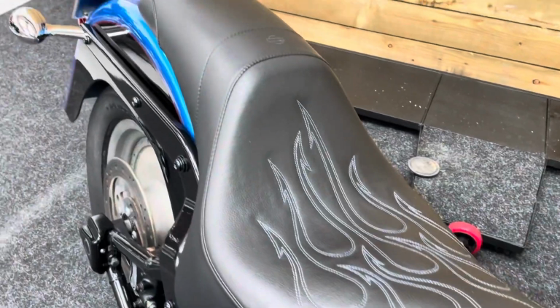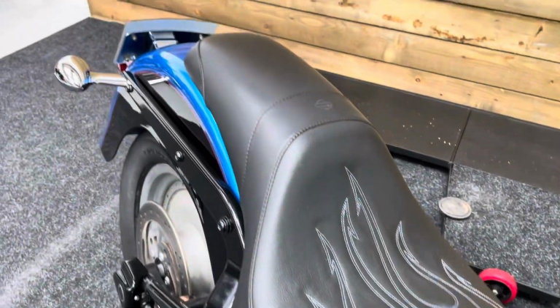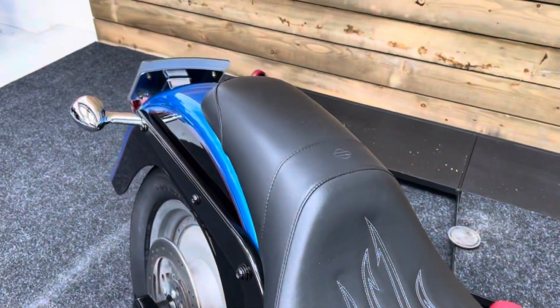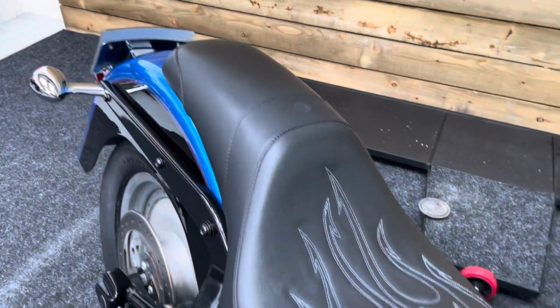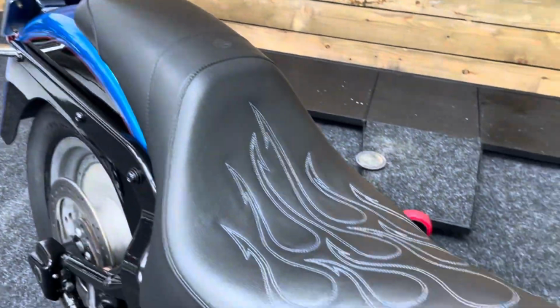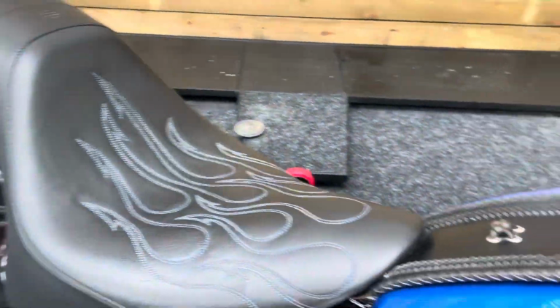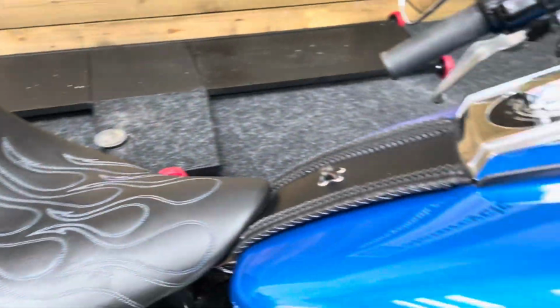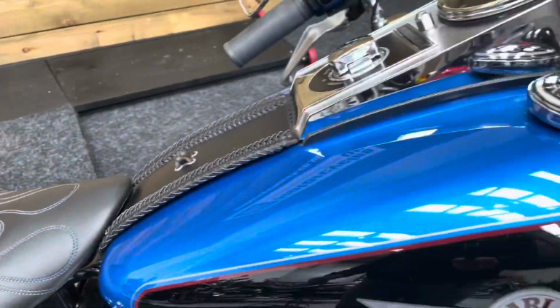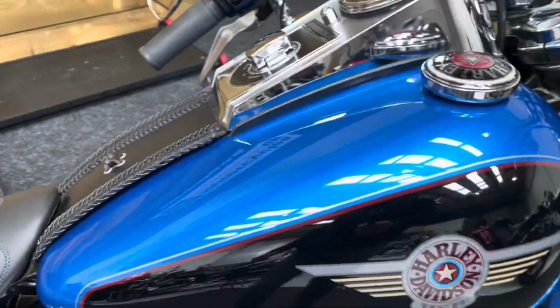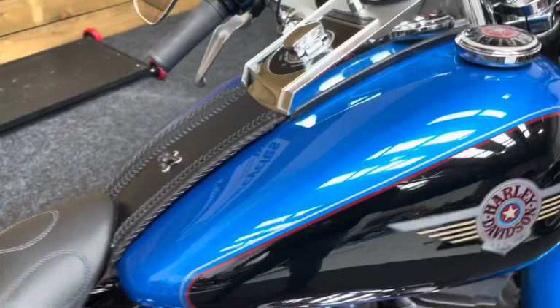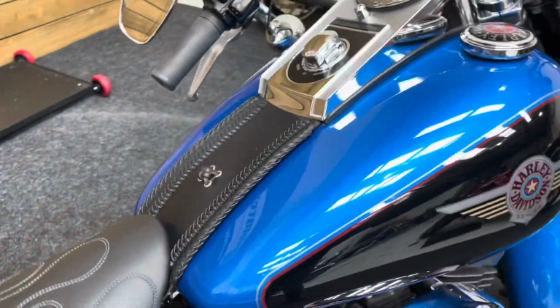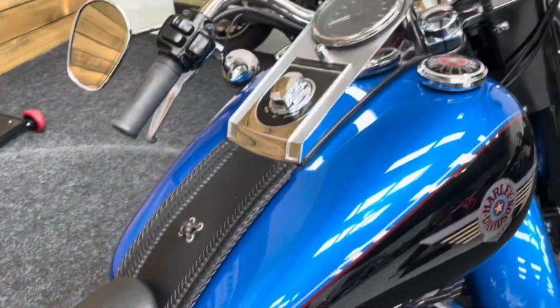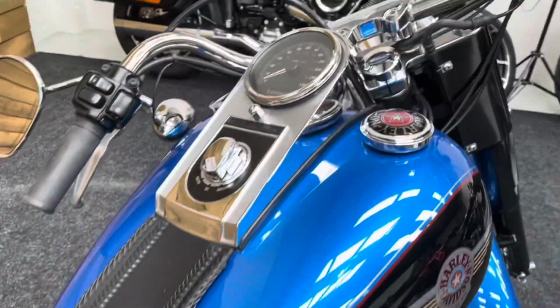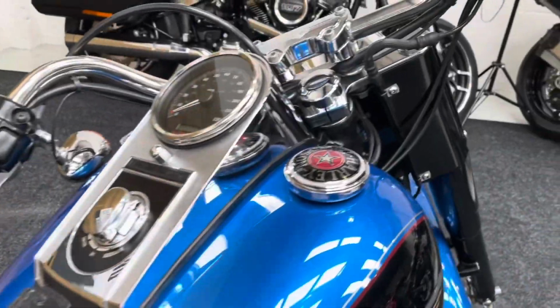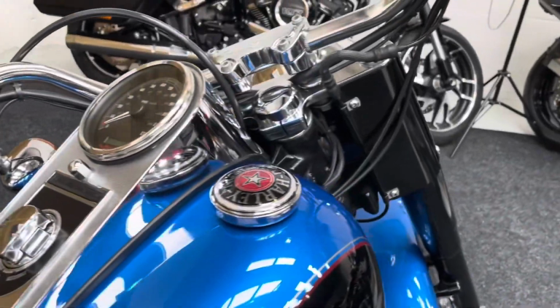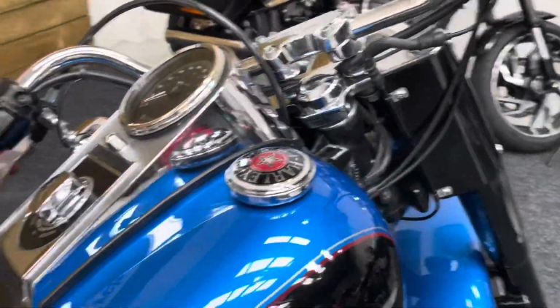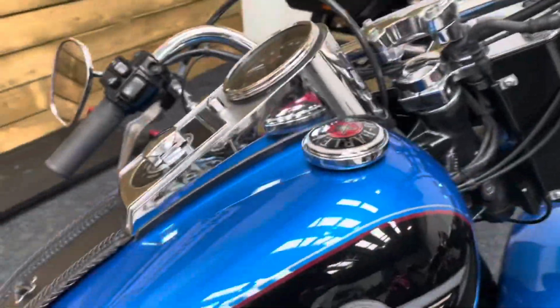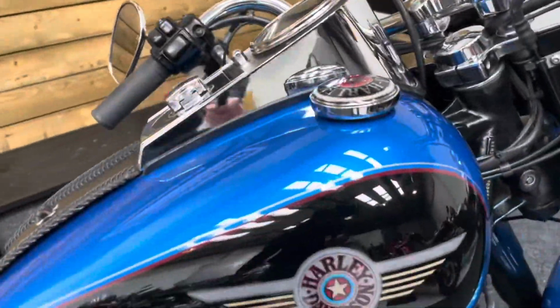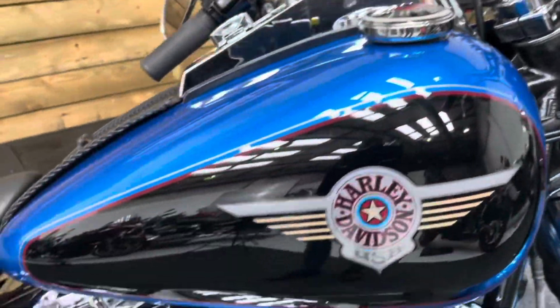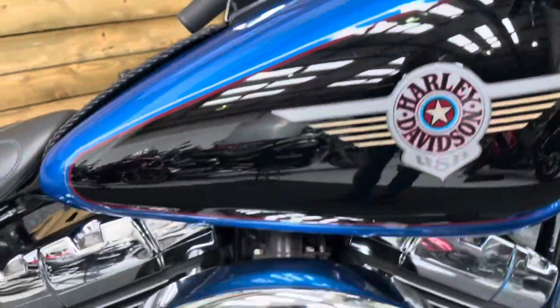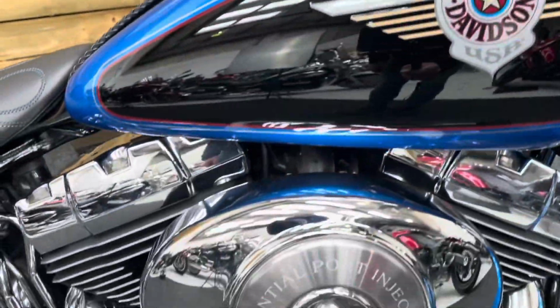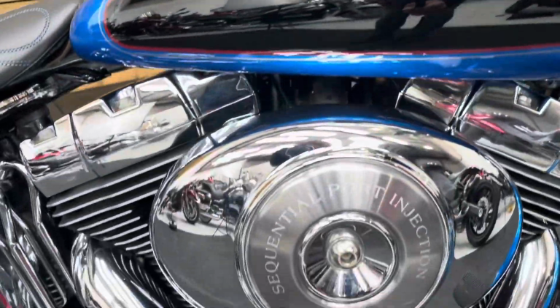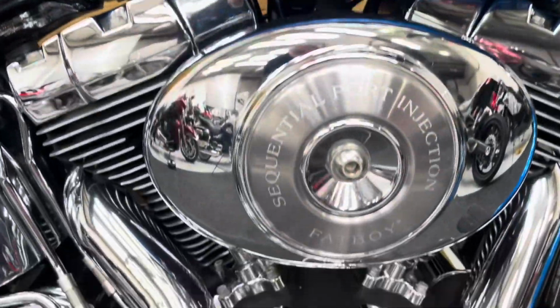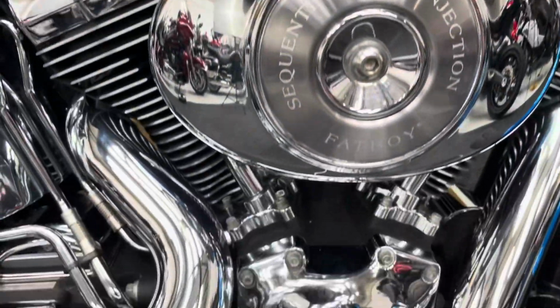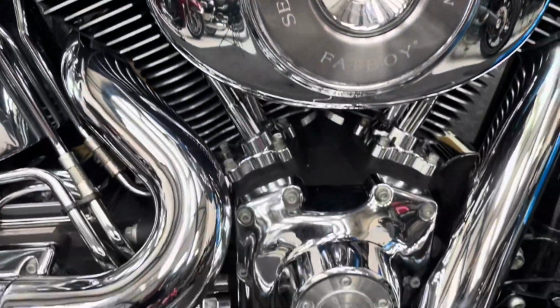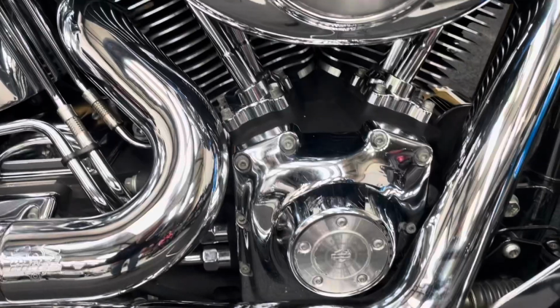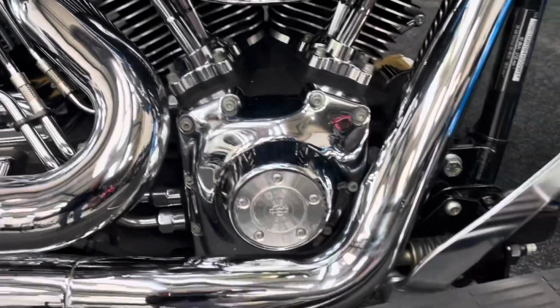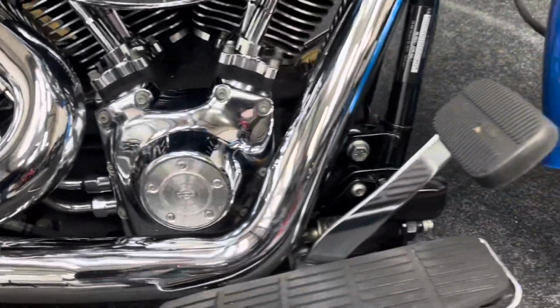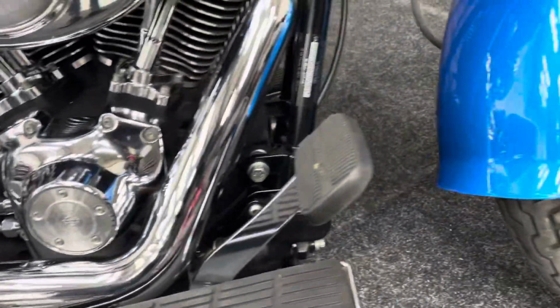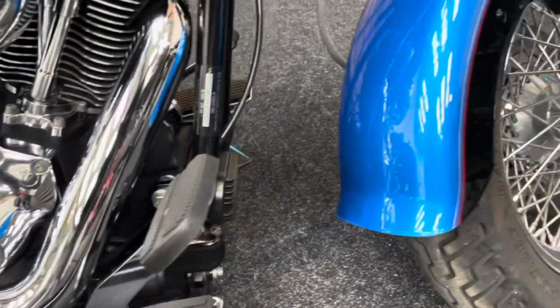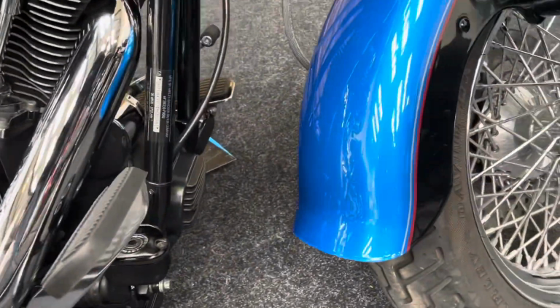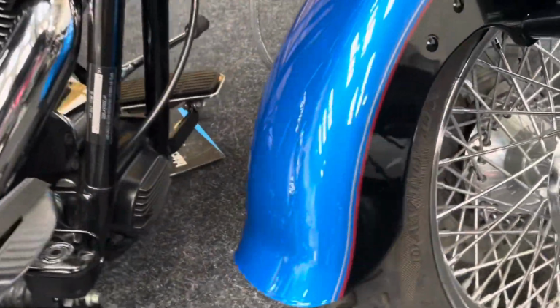You've got the accessory saddle there and the tank strap. The paintwork is all absolutely beautiful, and the engine — all the chrome work — absolutely stunning. No corrosion at all. It's an absolute beauty.